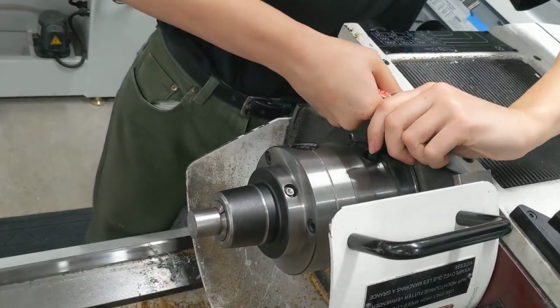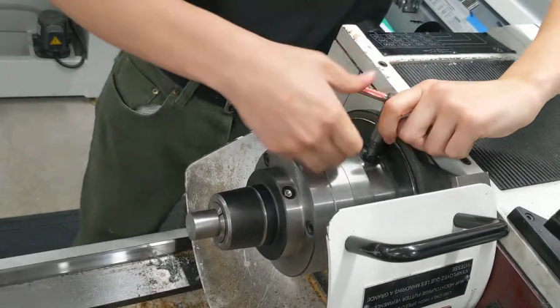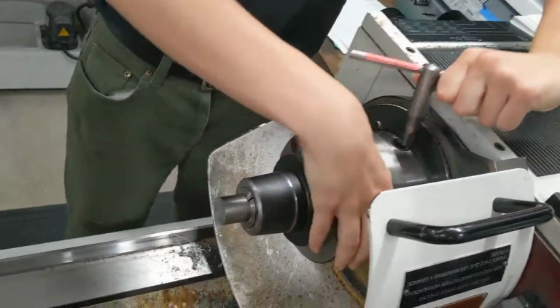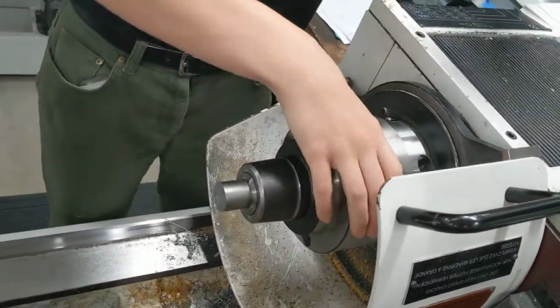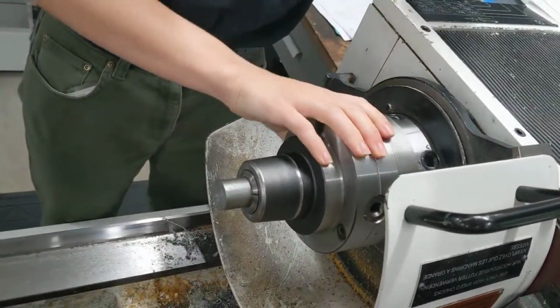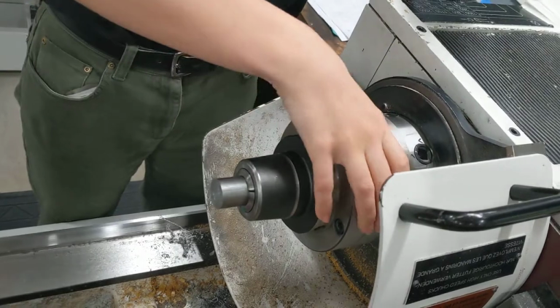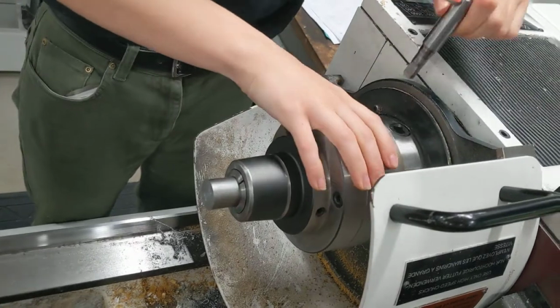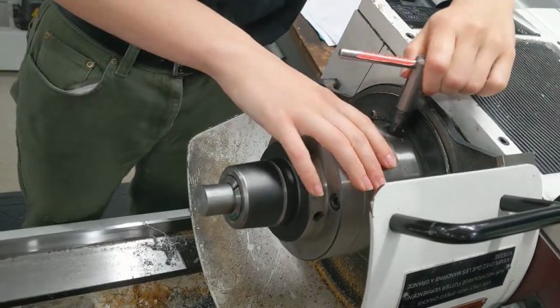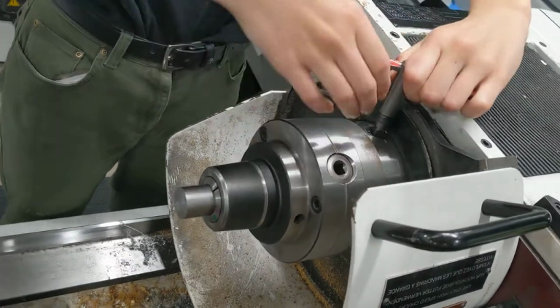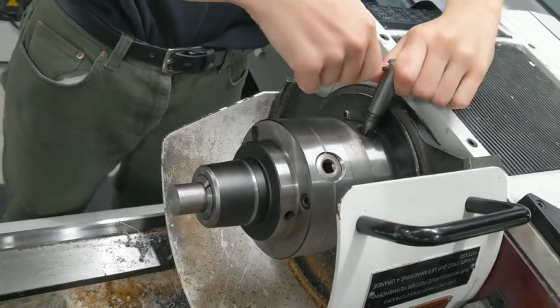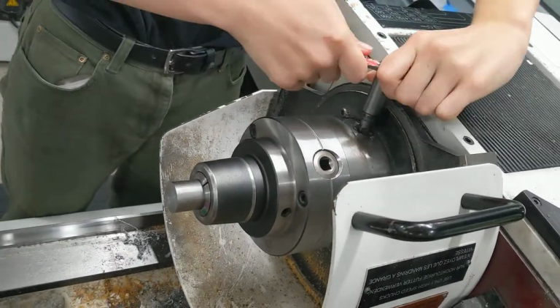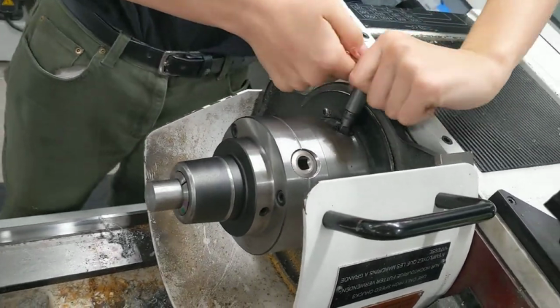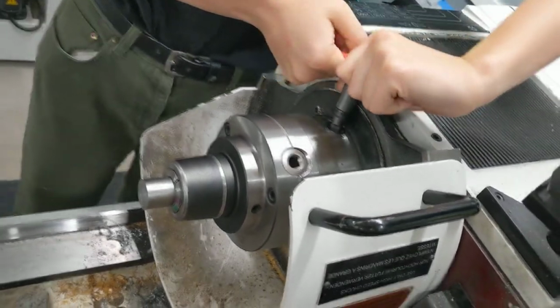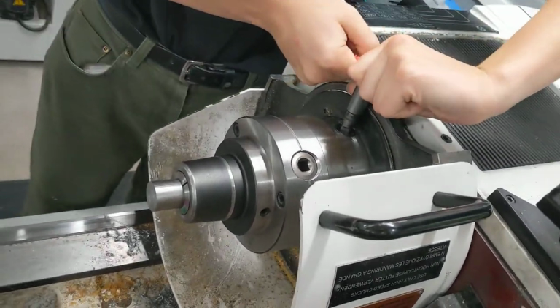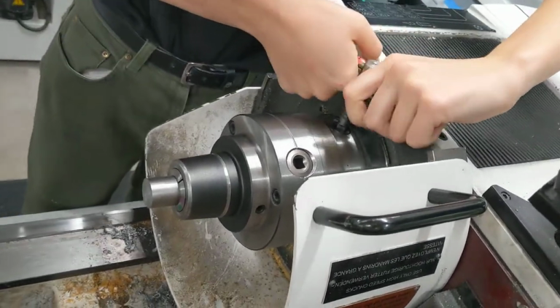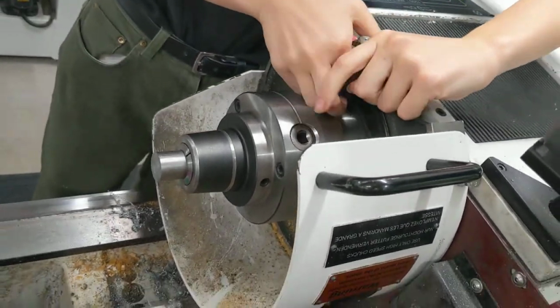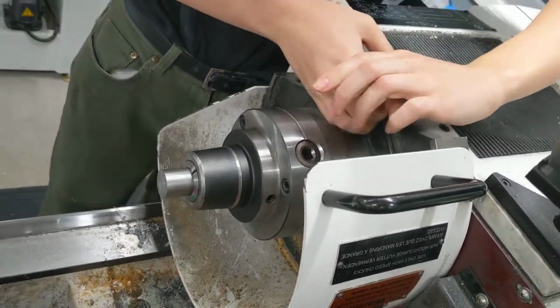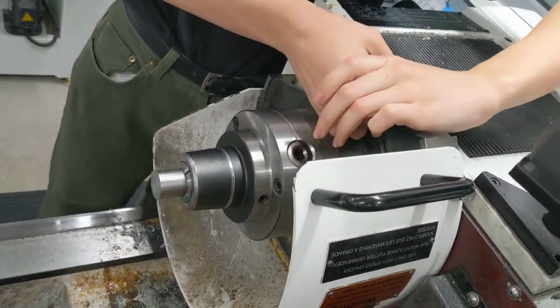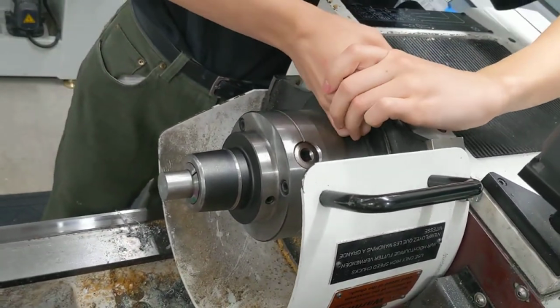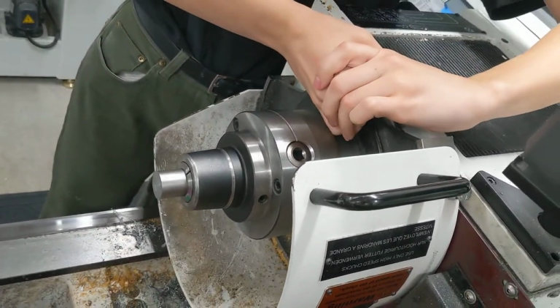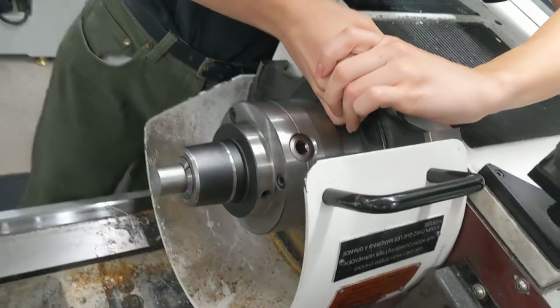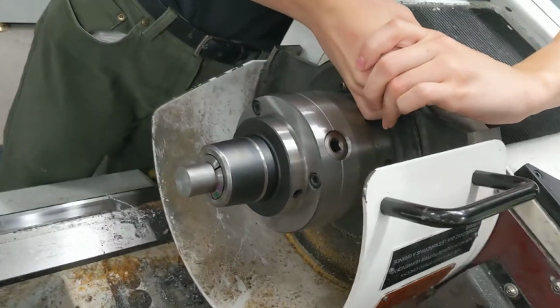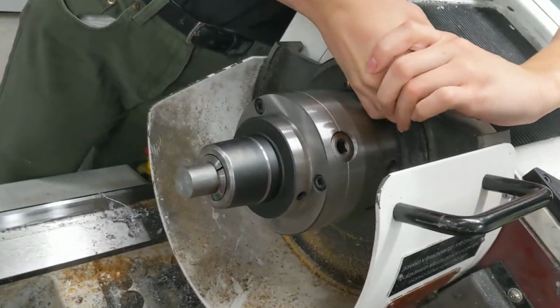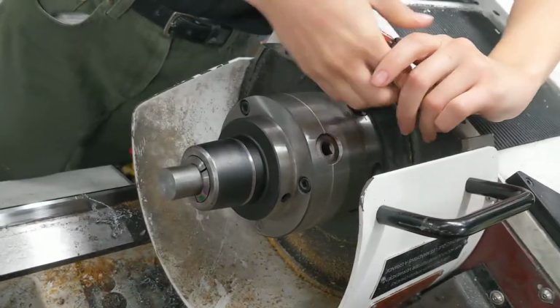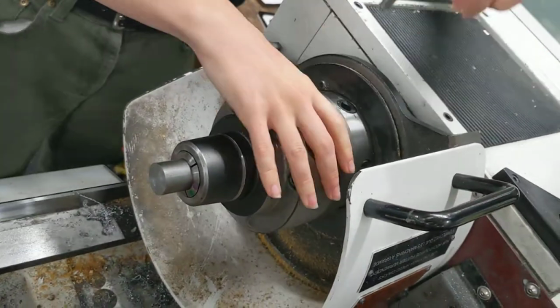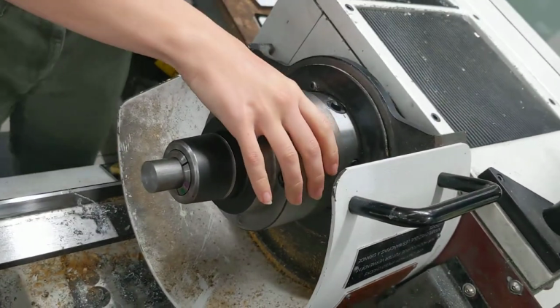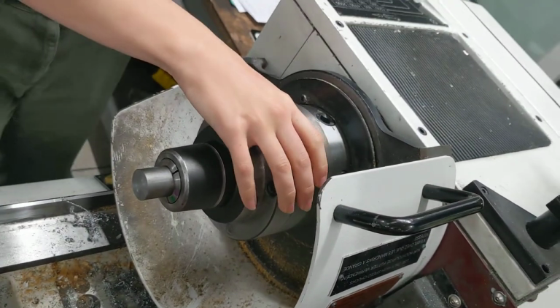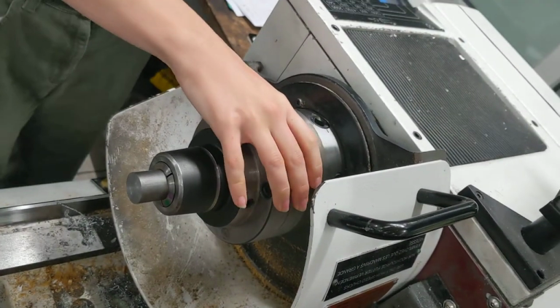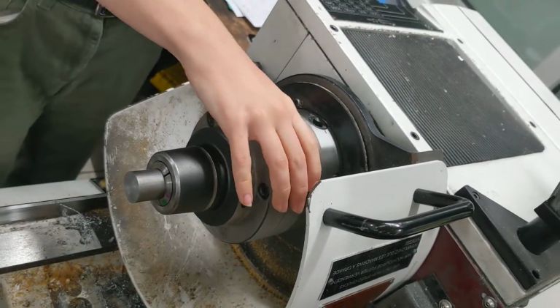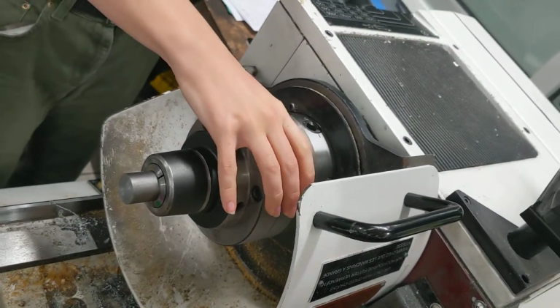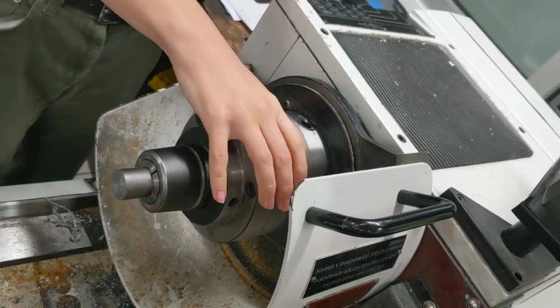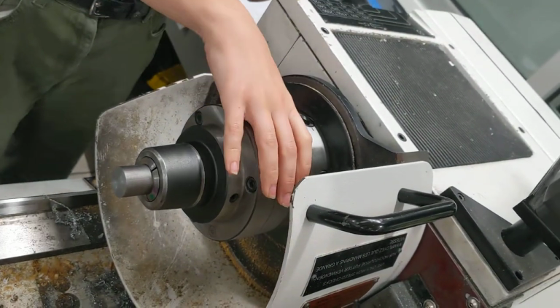If you come up to the machine and it looks like something's wobbly or loose, double-check that those bolts are tight, because that can be hazardous if it comes loose while the machine is running and it's got some inertia going to it — it'll go flying.